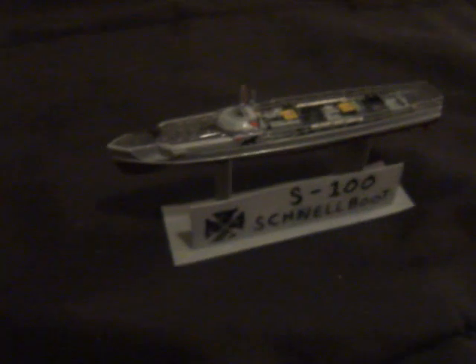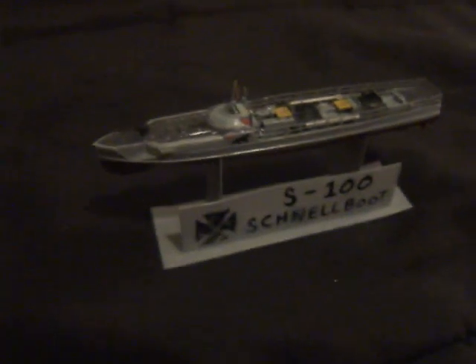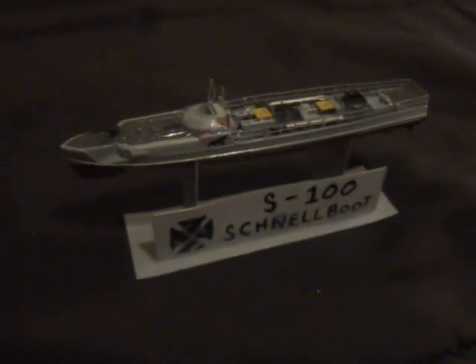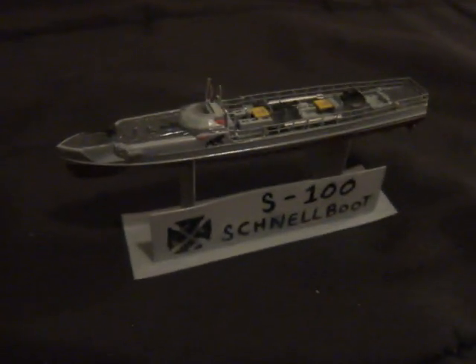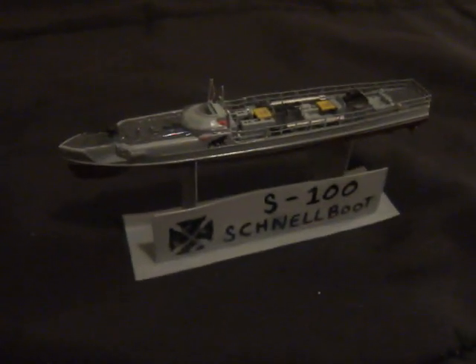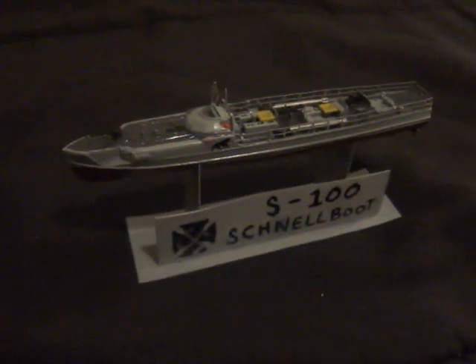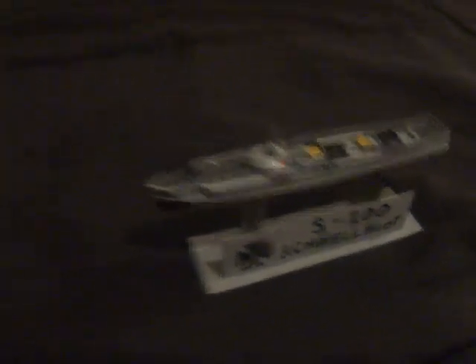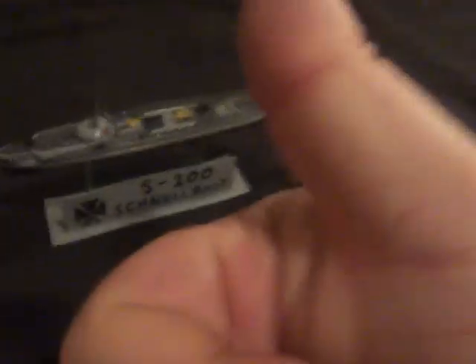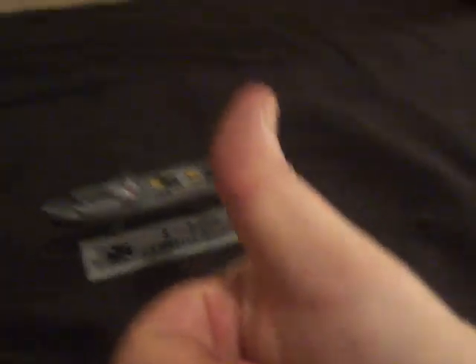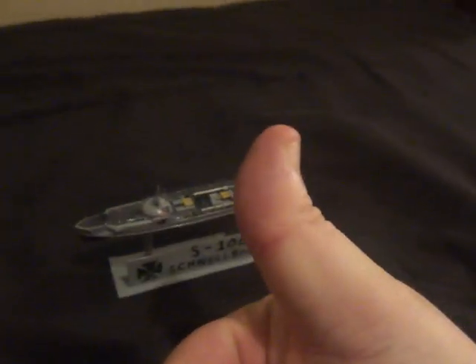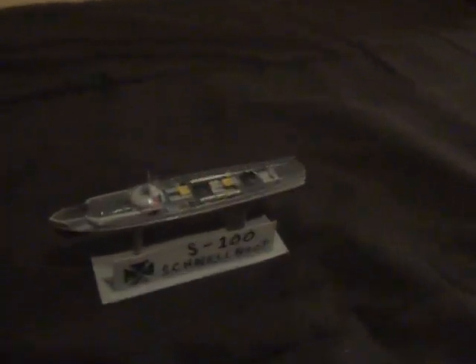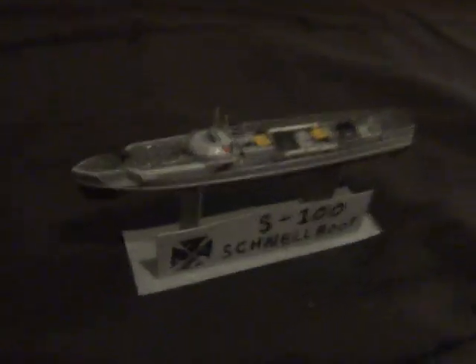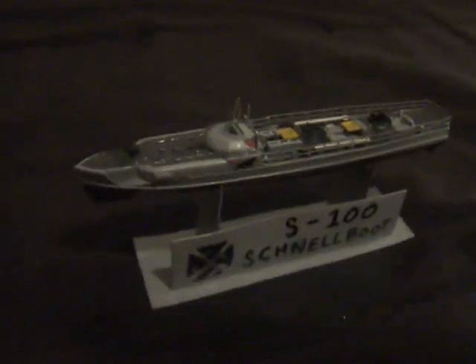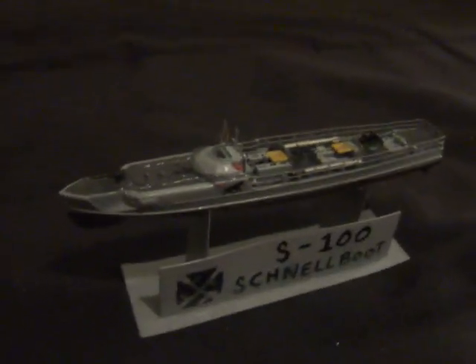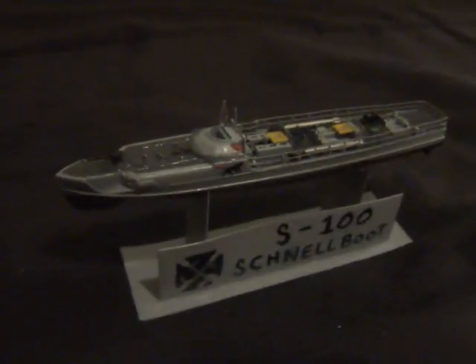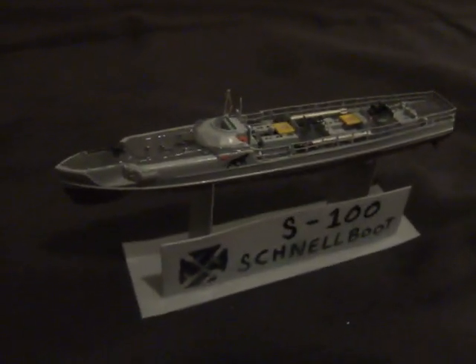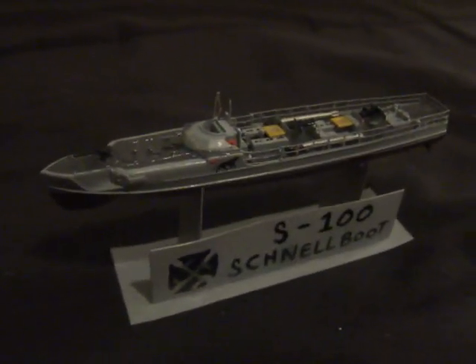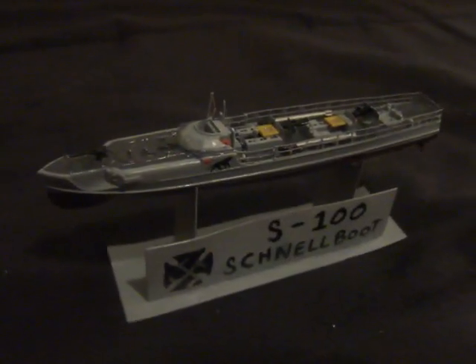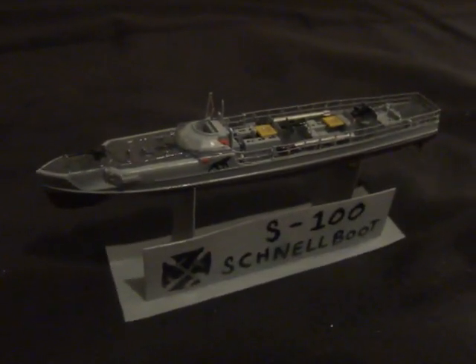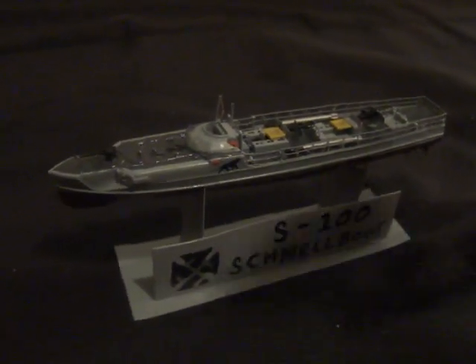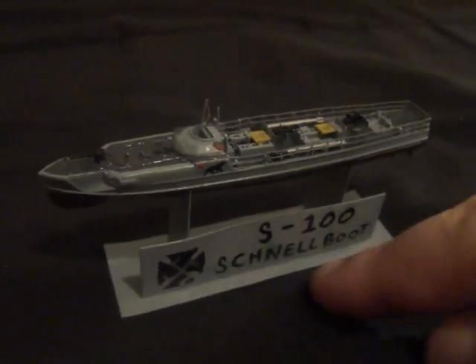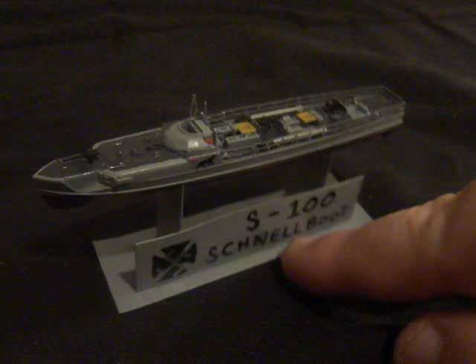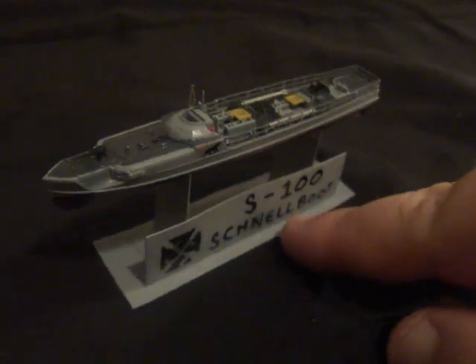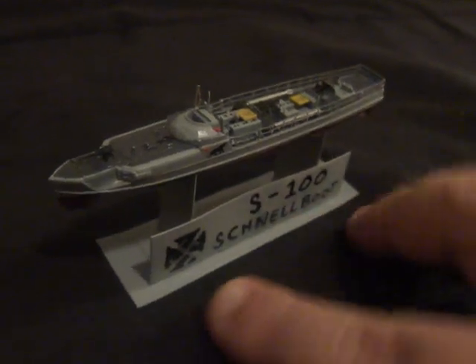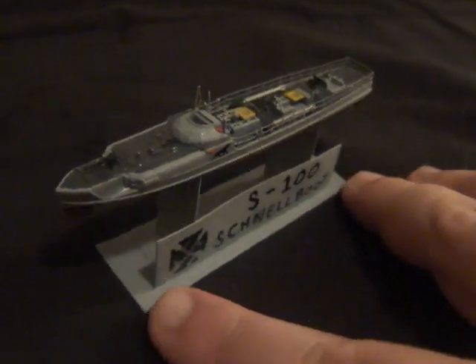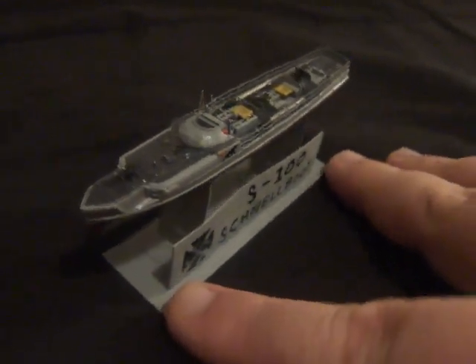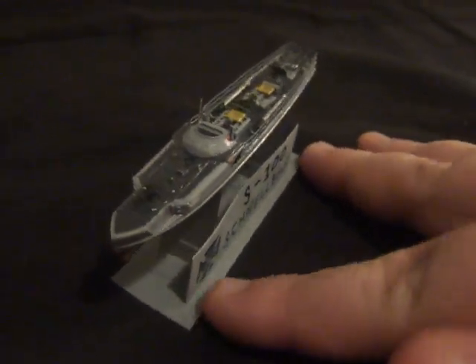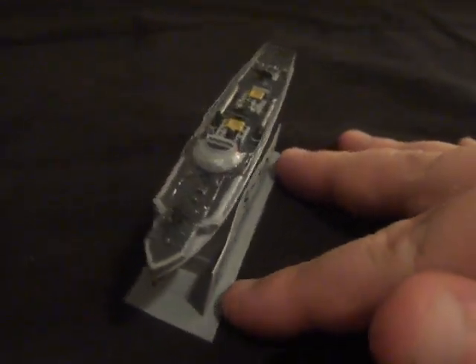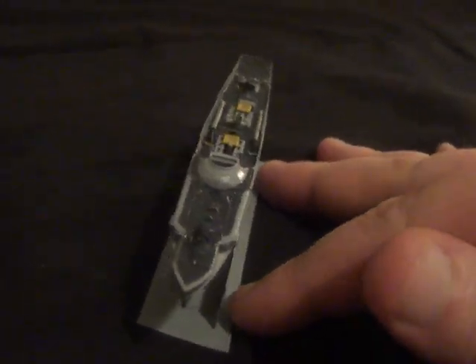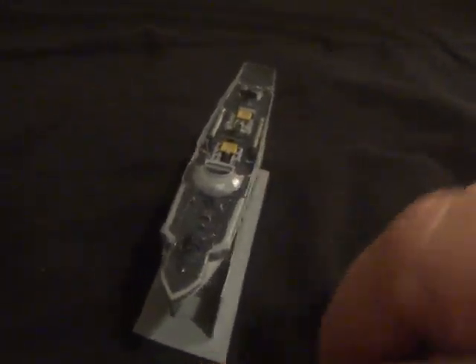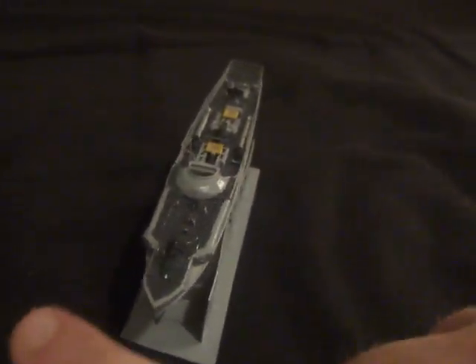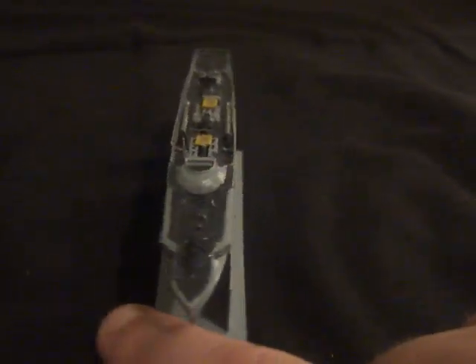That's basically it guys, she's done. I would give the model two thumbs up — it's not bad. So there you have it guys, that is Part 5, the final build, and a quick little review and overview of what I thought about it.